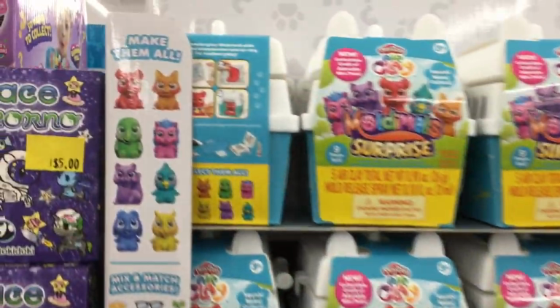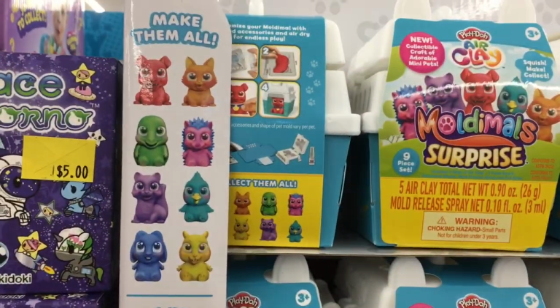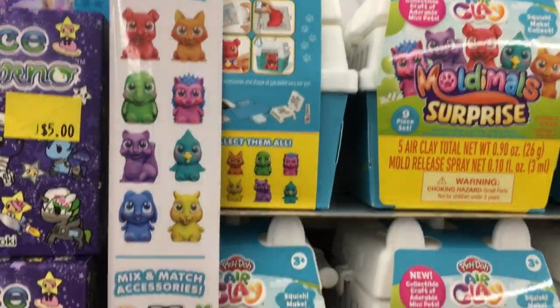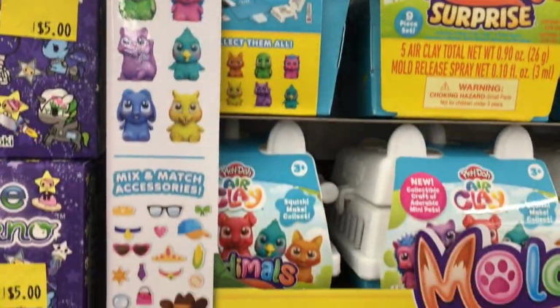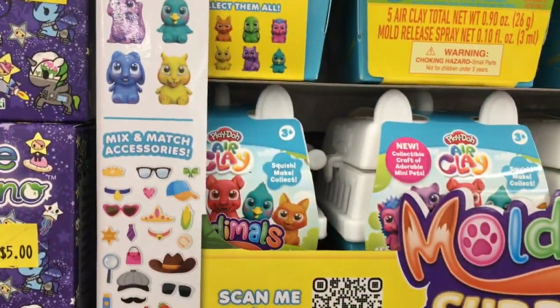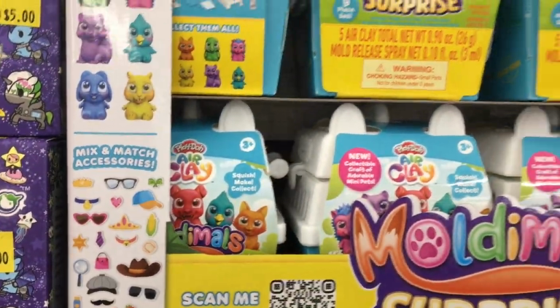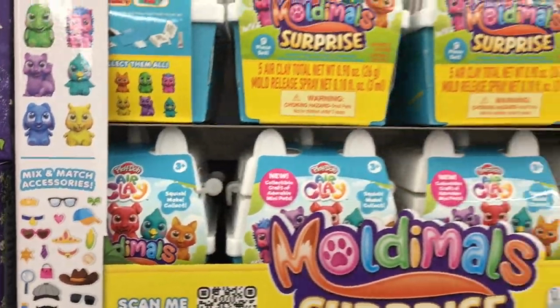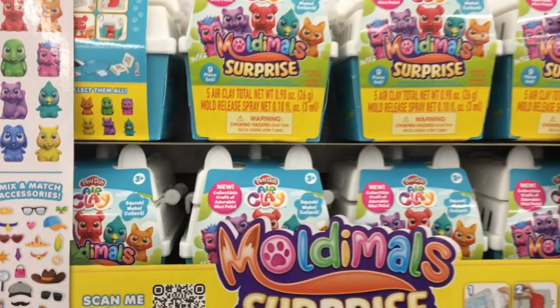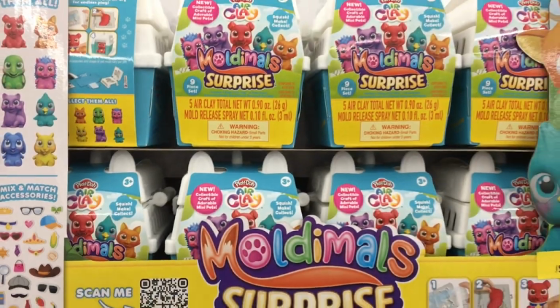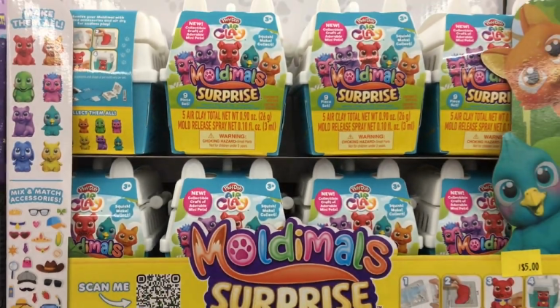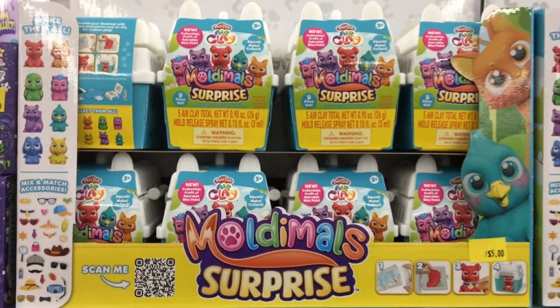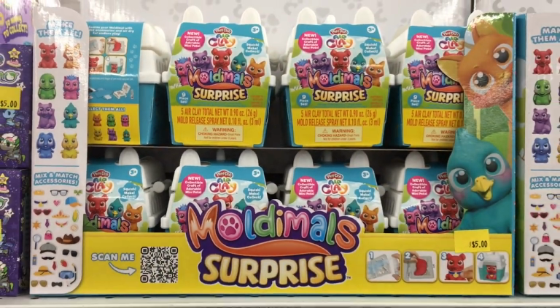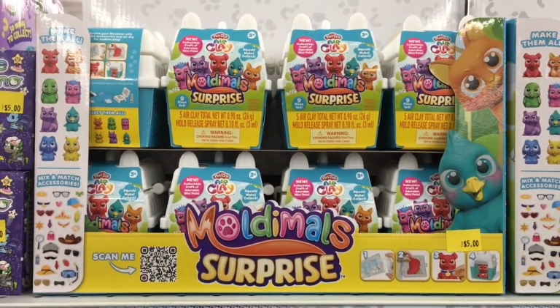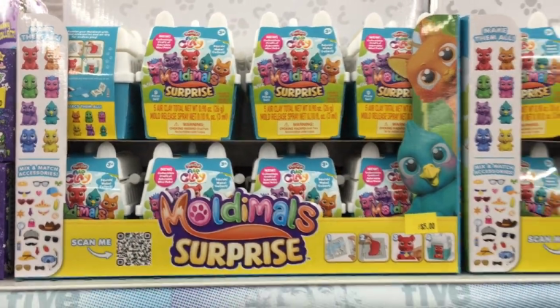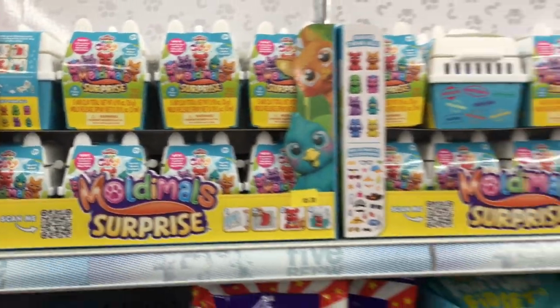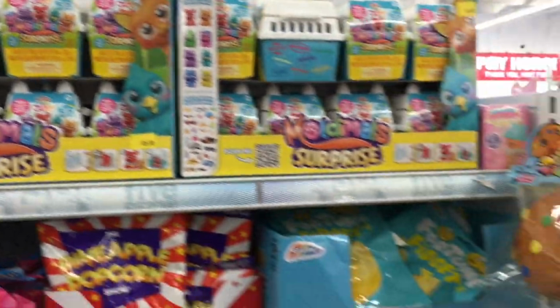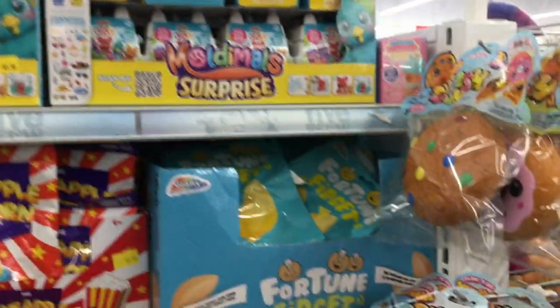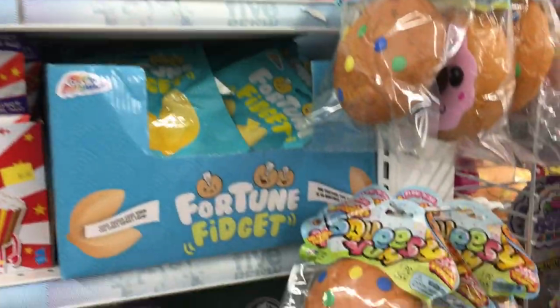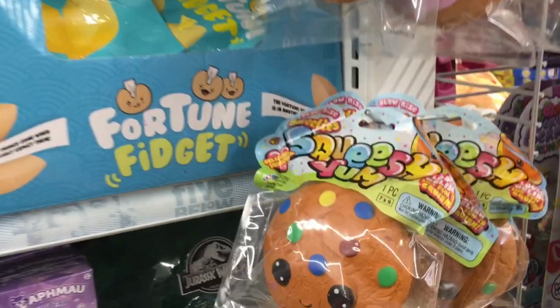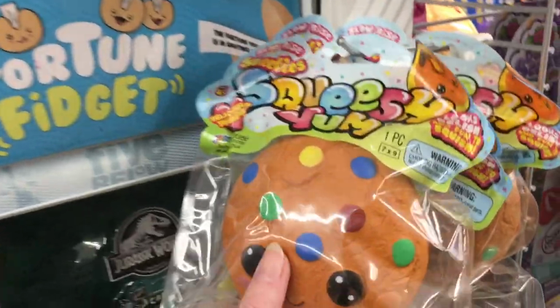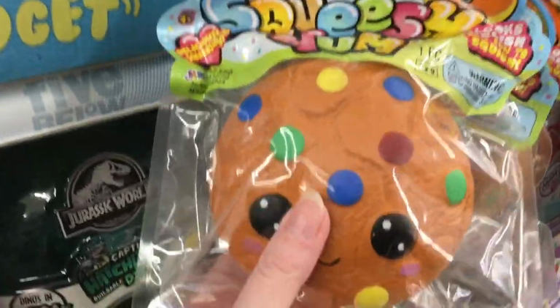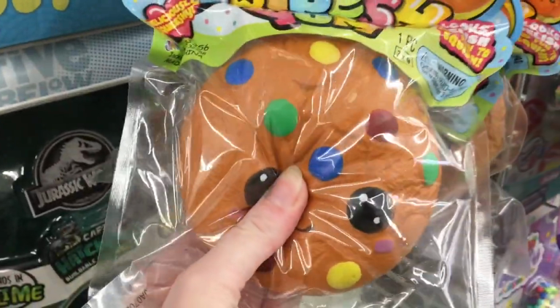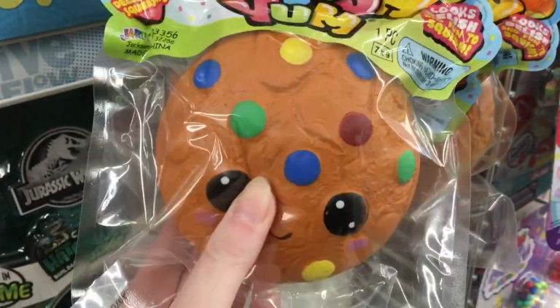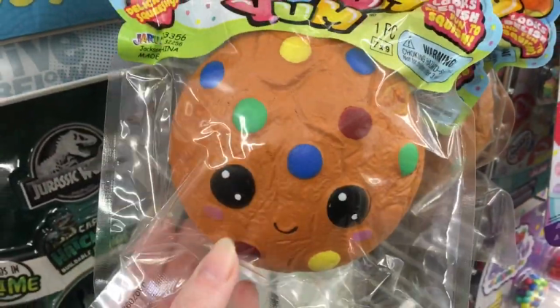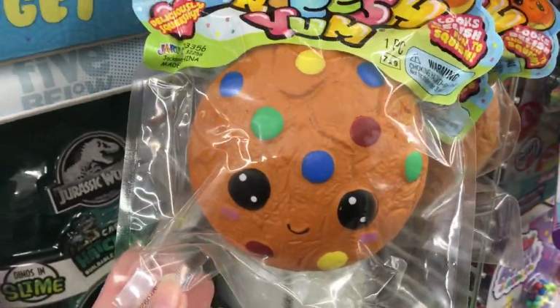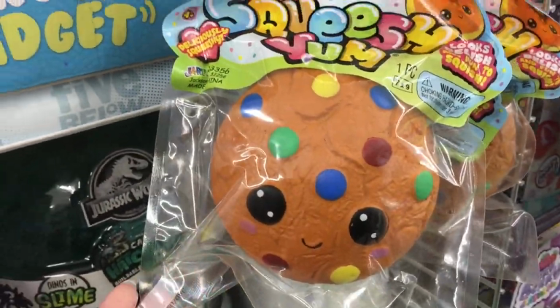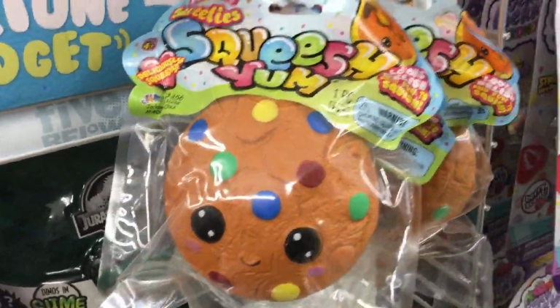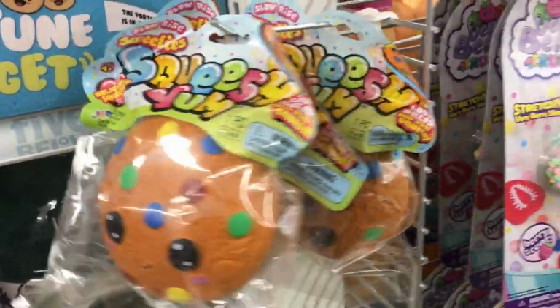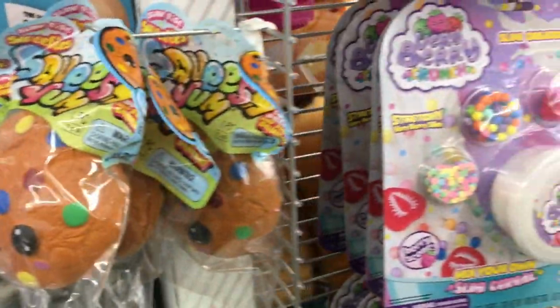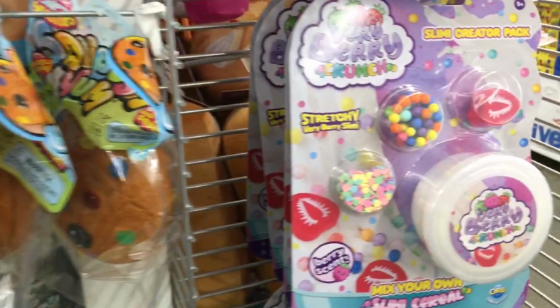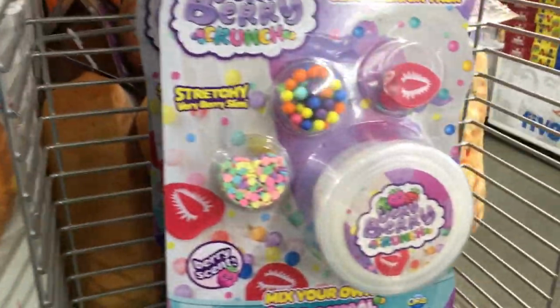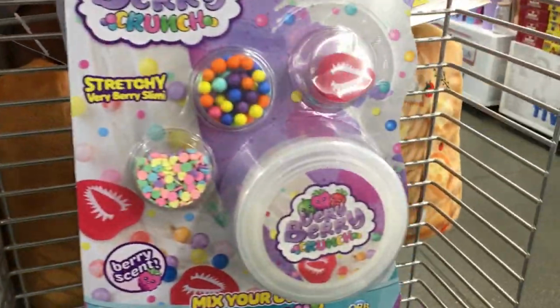They also have these blind box little clay molding surprises made by Play-Doh where you can make little clay animals and decorate them — that's kind of cool. Oh, that's a dense squishy, but I remember those. That's pretty cool.